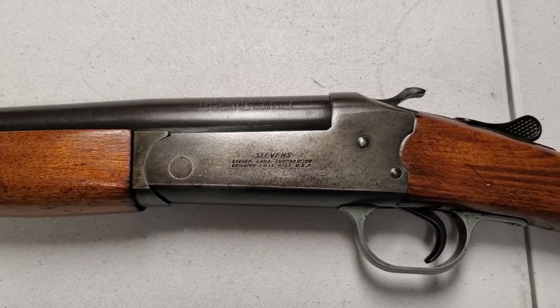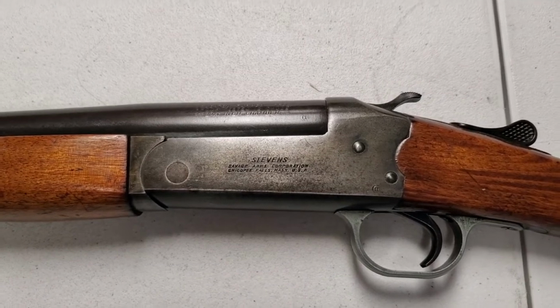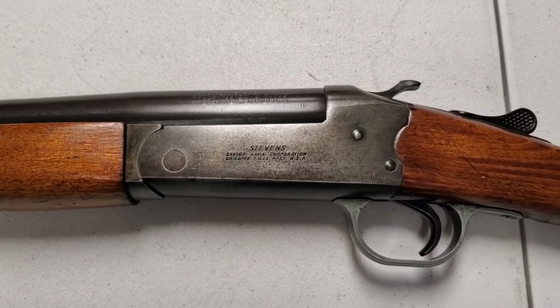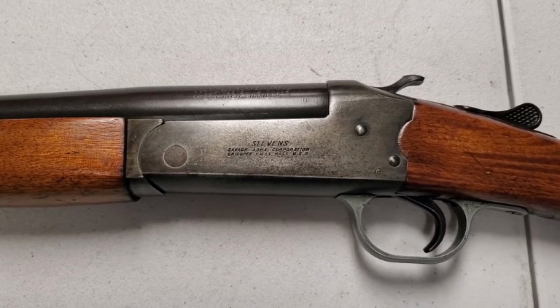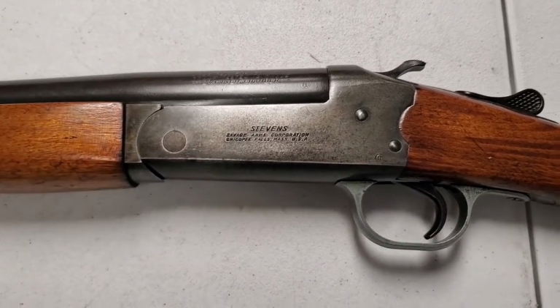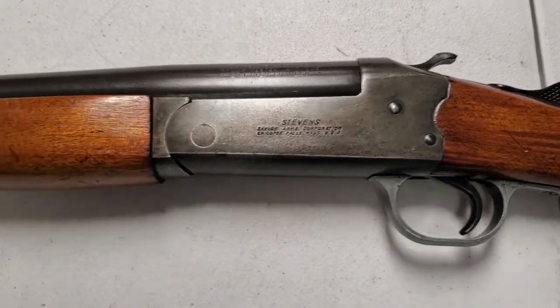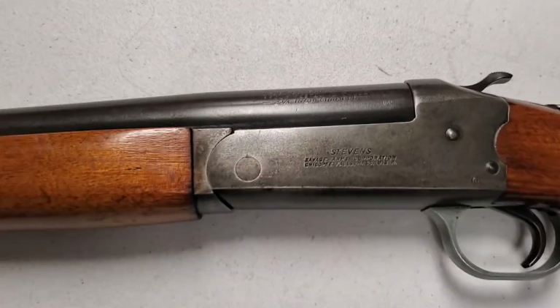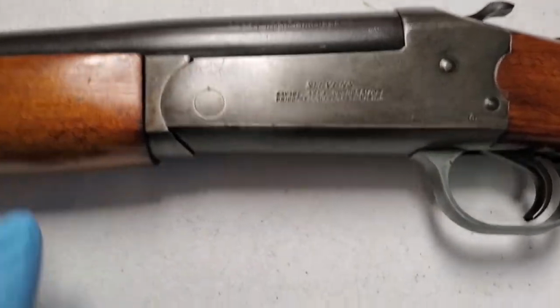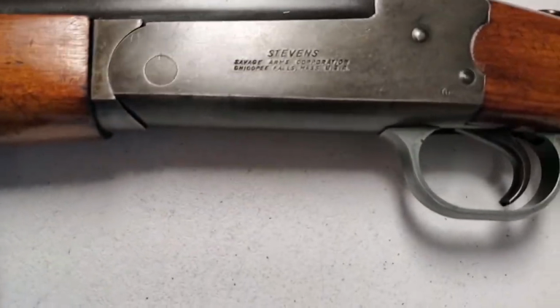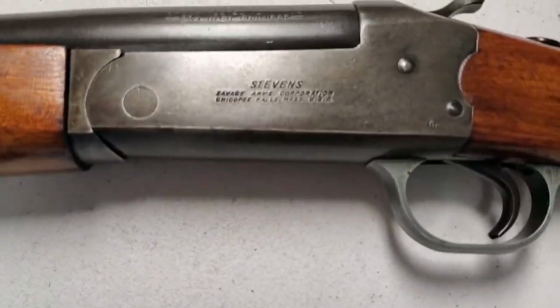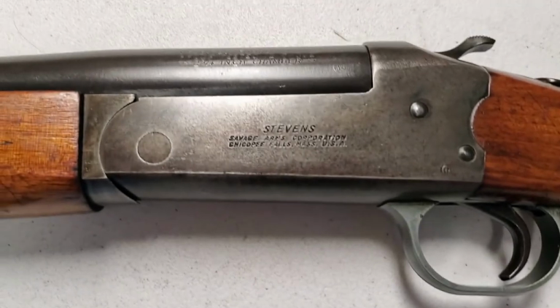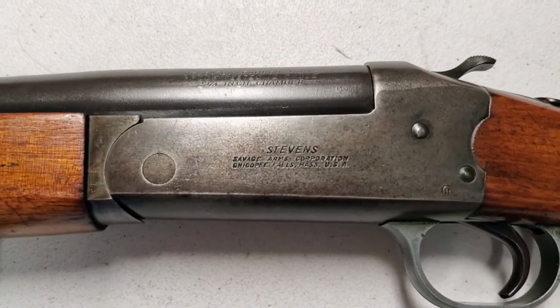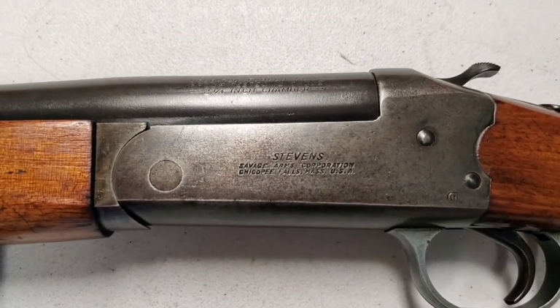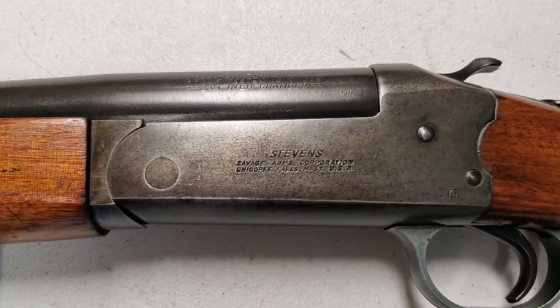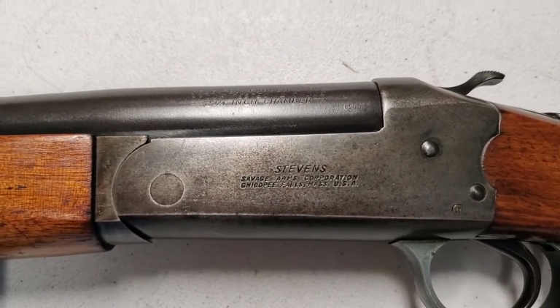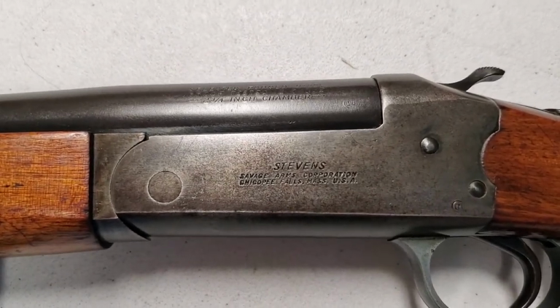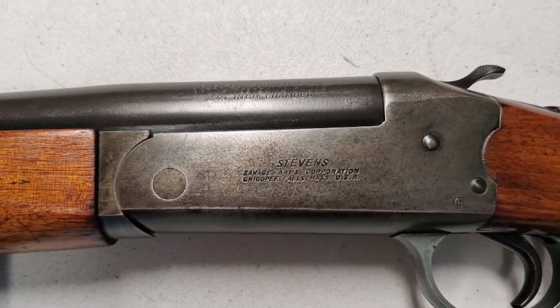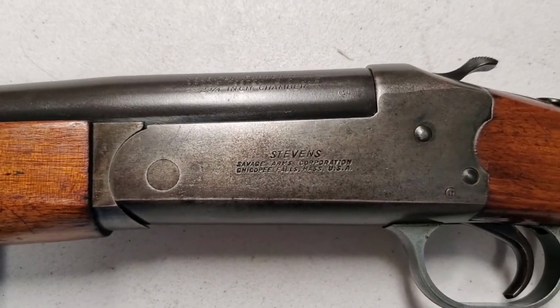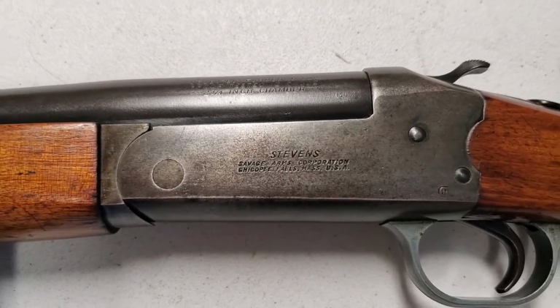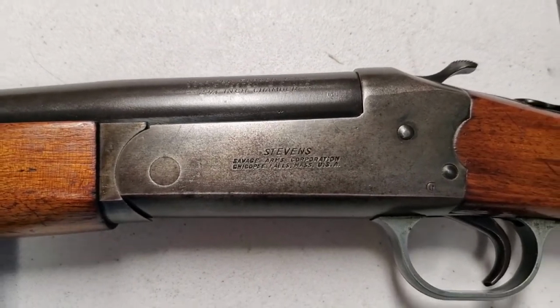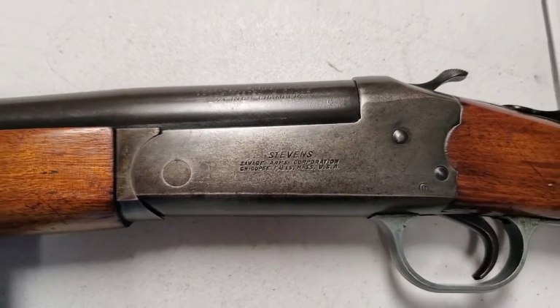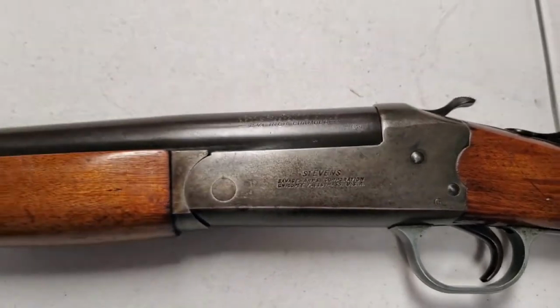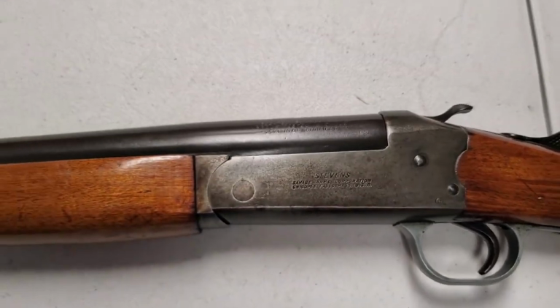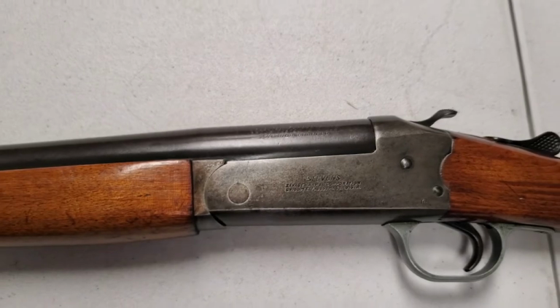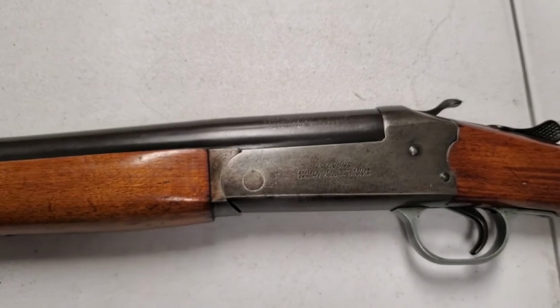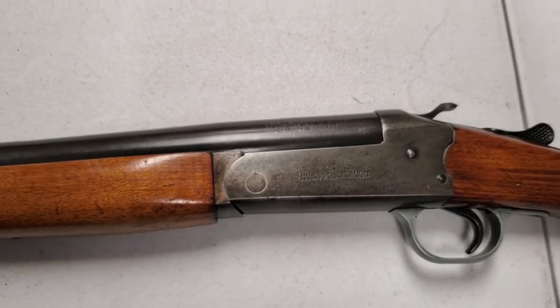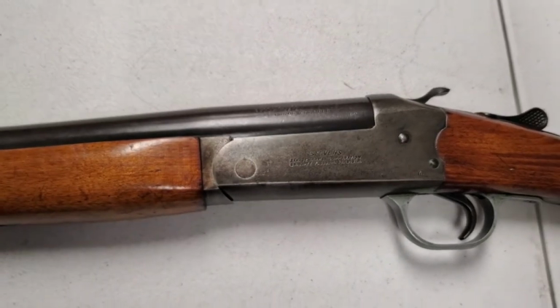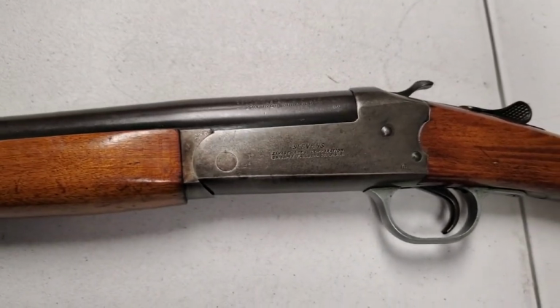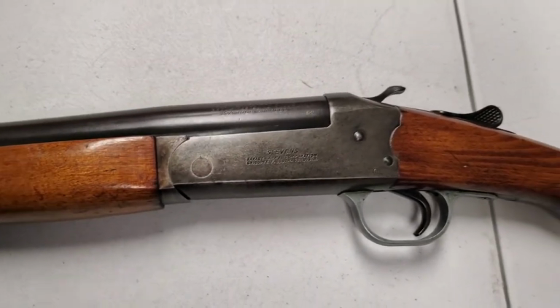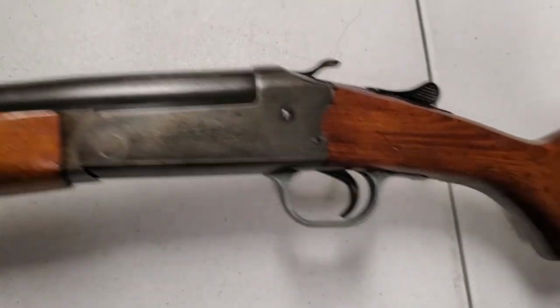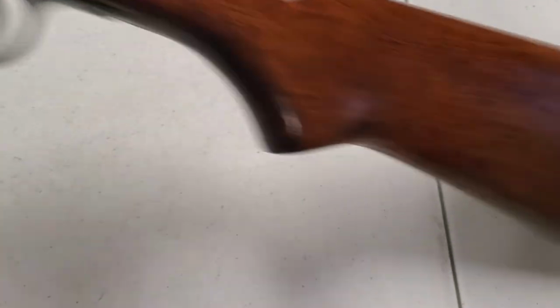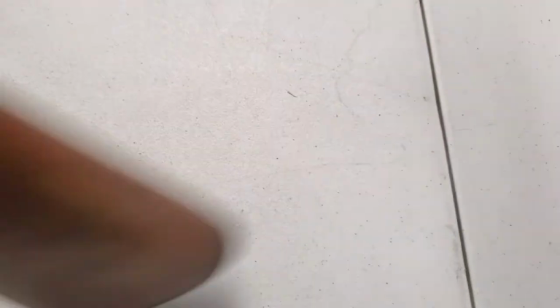What's up YouTube, this is Chris. I have got a Stevens 12 gauge shotgun somebody brought by and asked me to clean up for him — it had a lot of rust on it. I'm gonna flip this over for you.